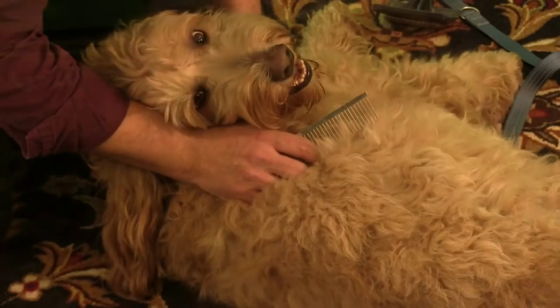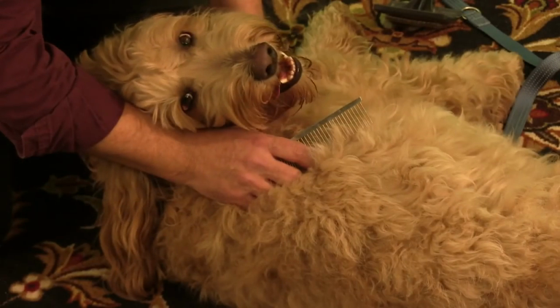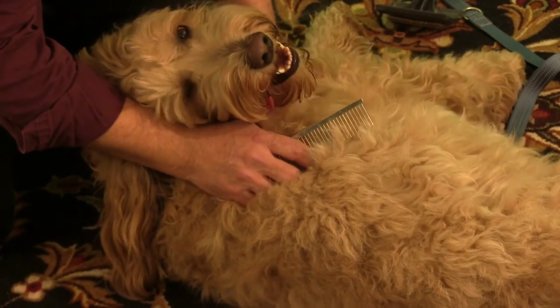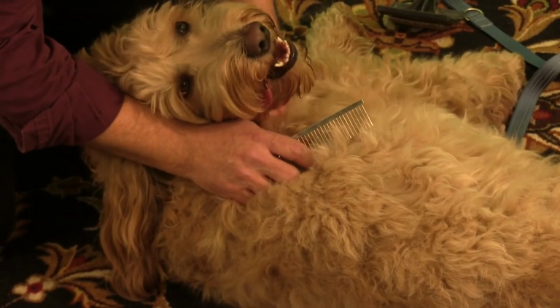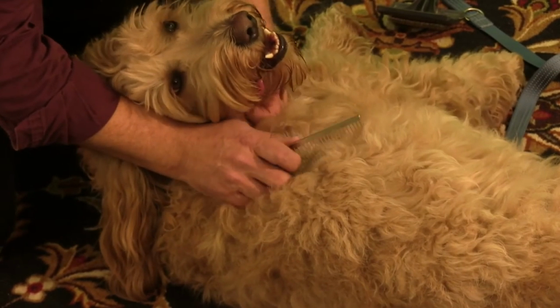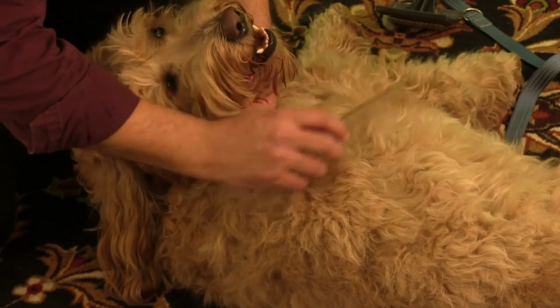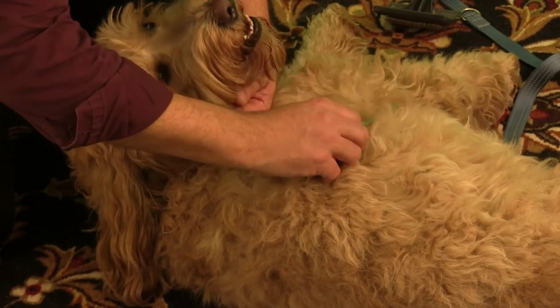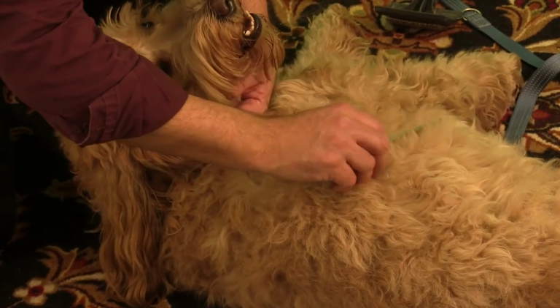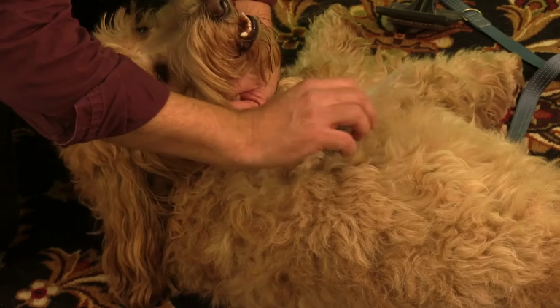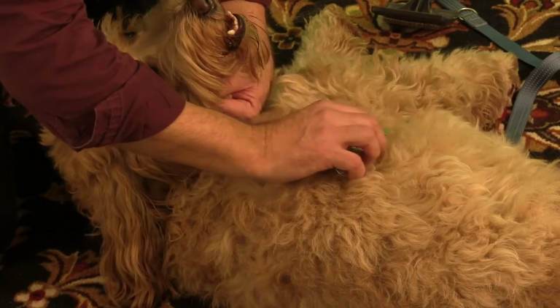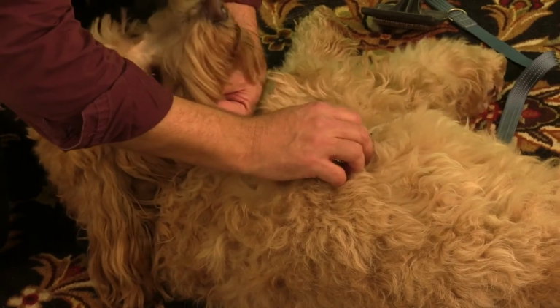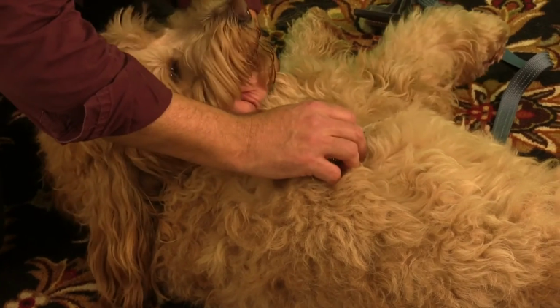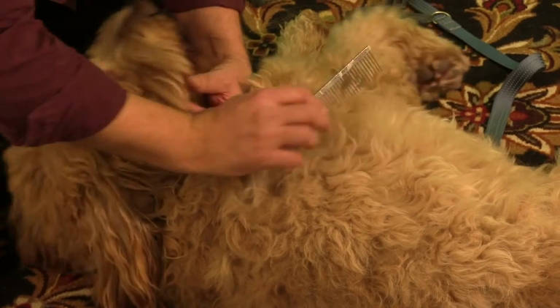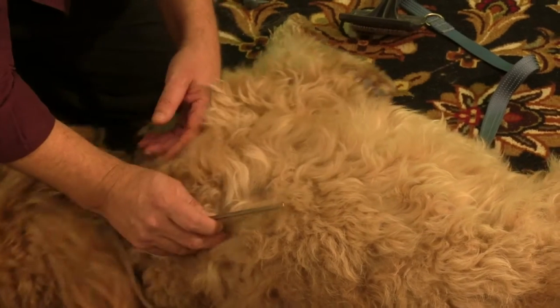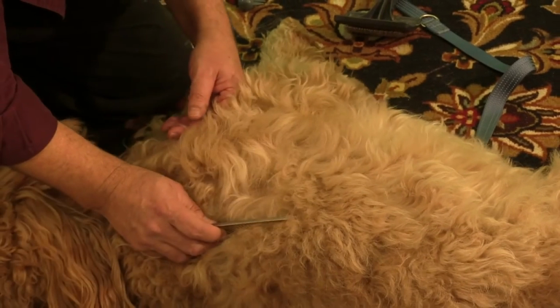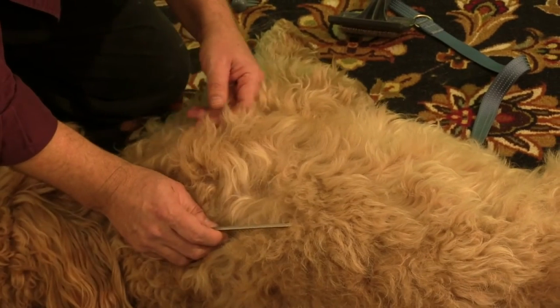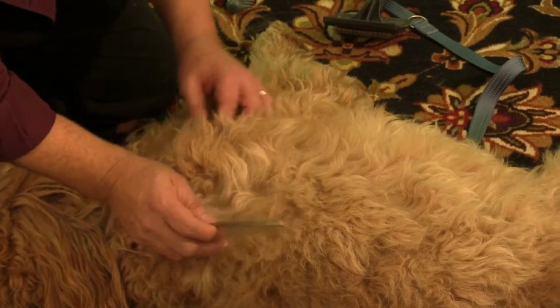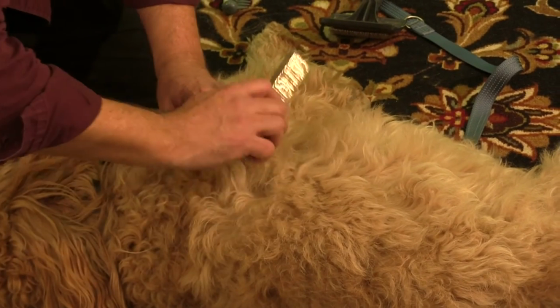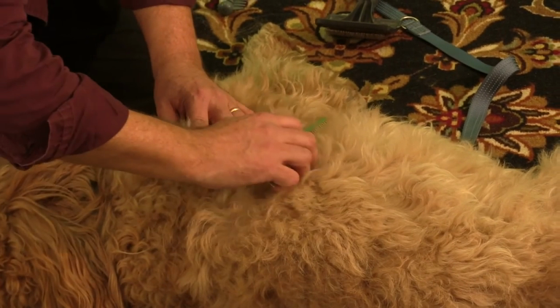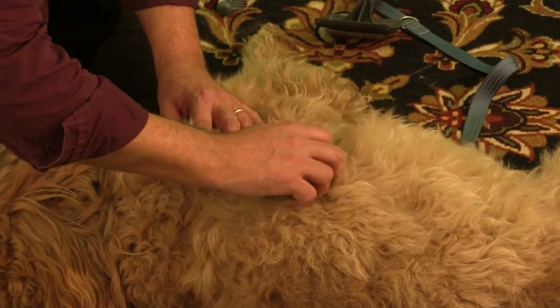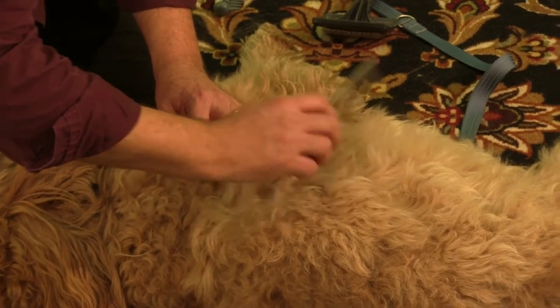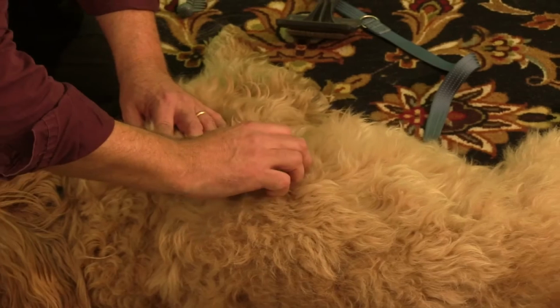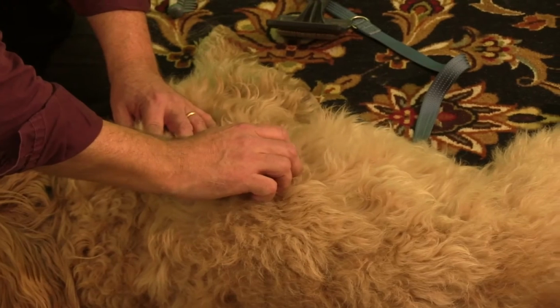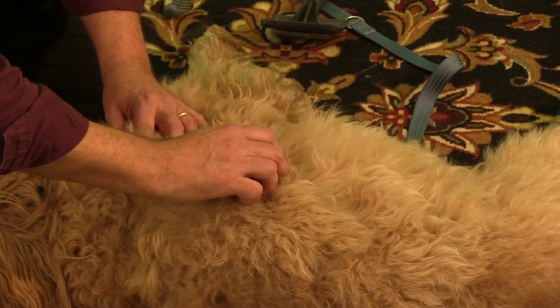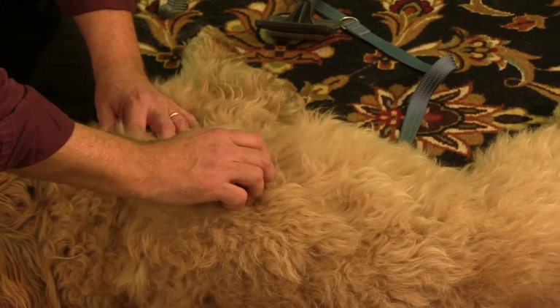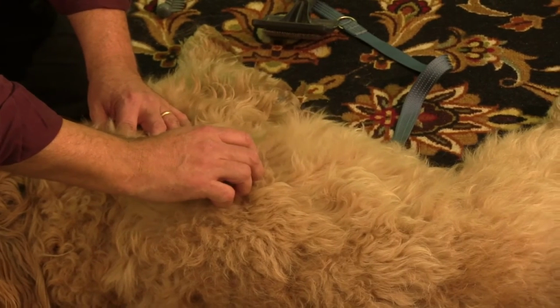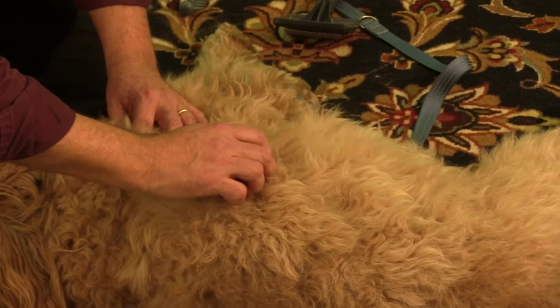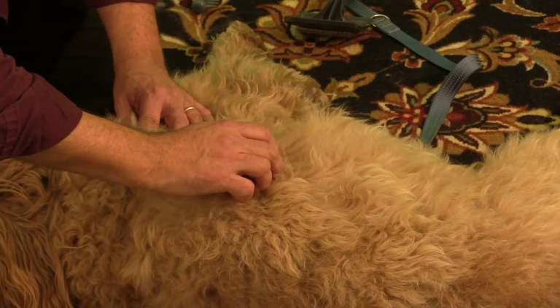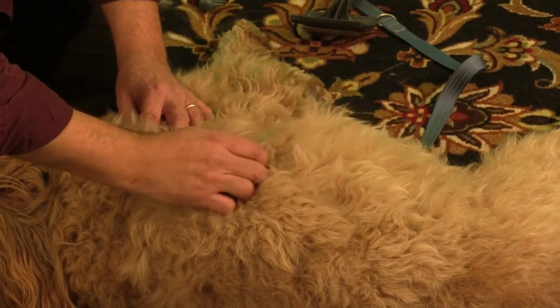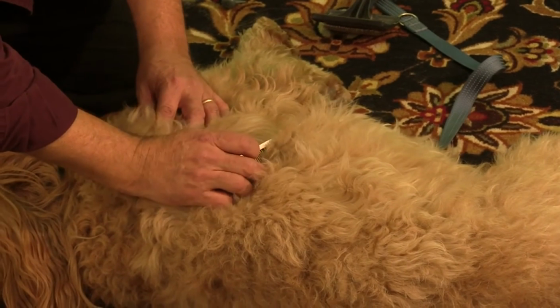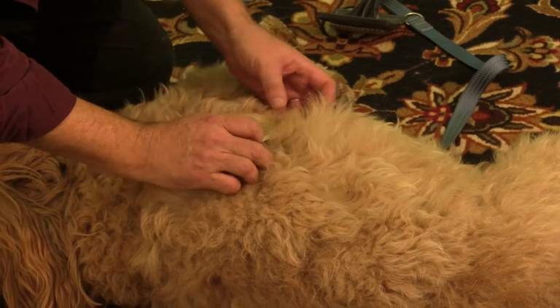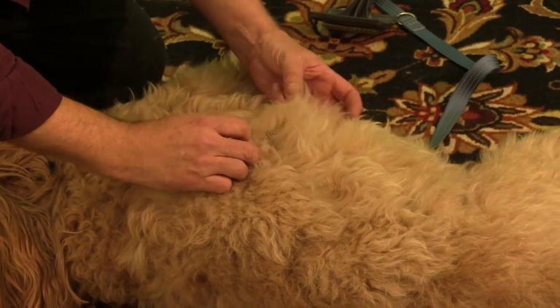Knot Out is designed to do that — to keep those knots under control so mats don't develop. Still, with a lot of patience, you can use Knot Out to avoid pain in removing mats and we're going to try to show you how.